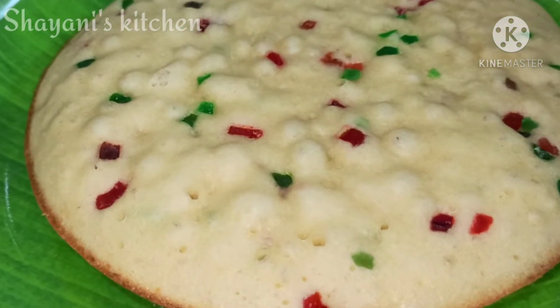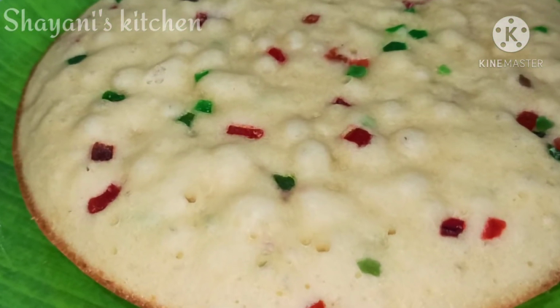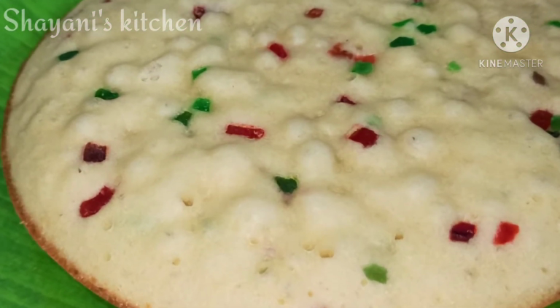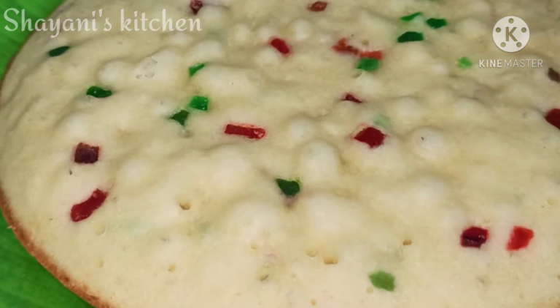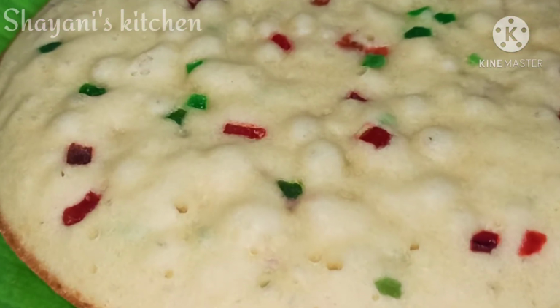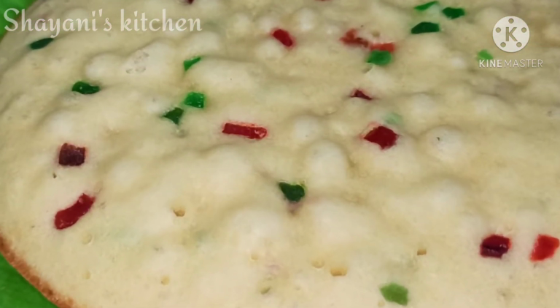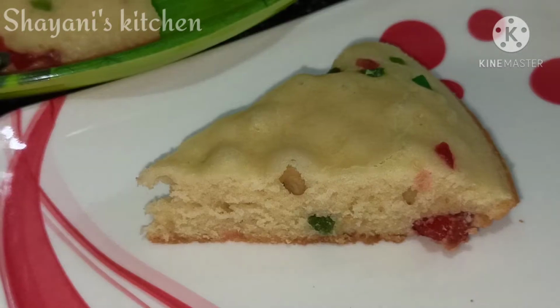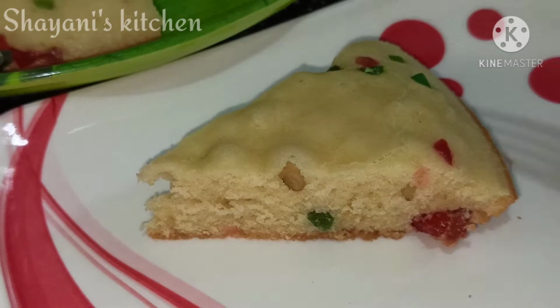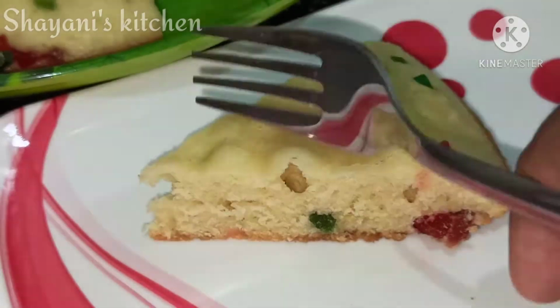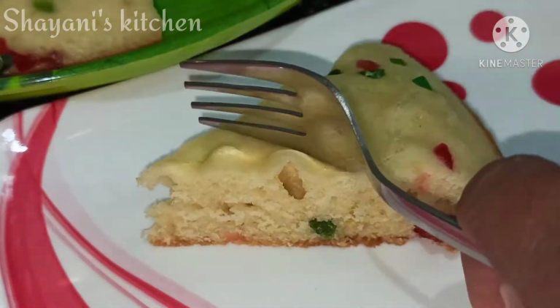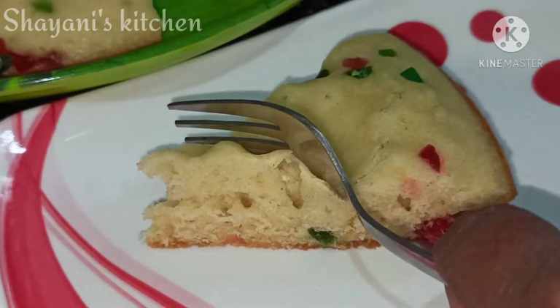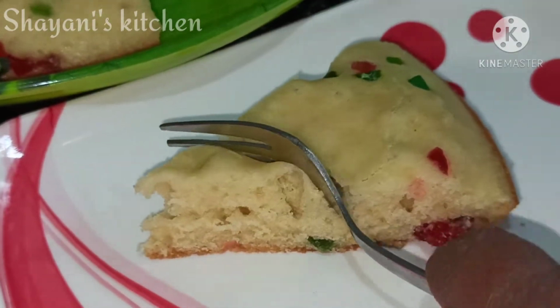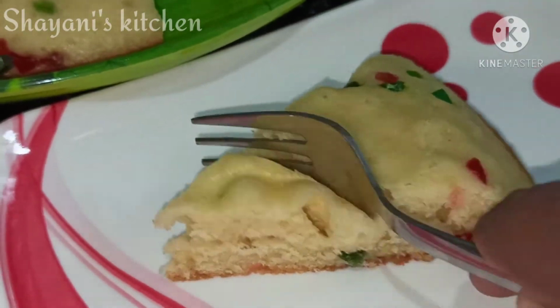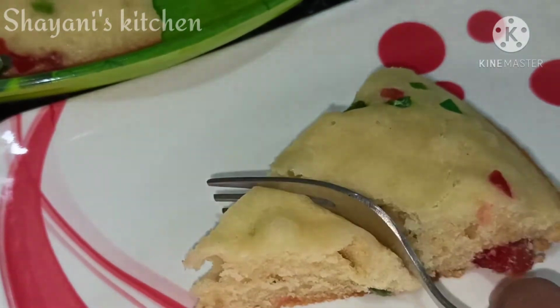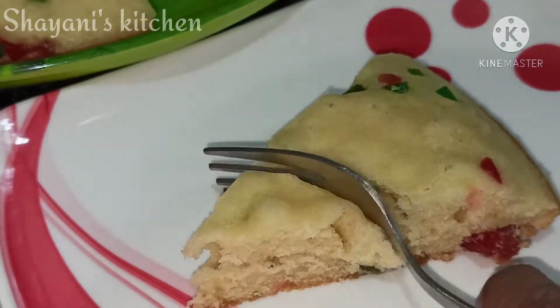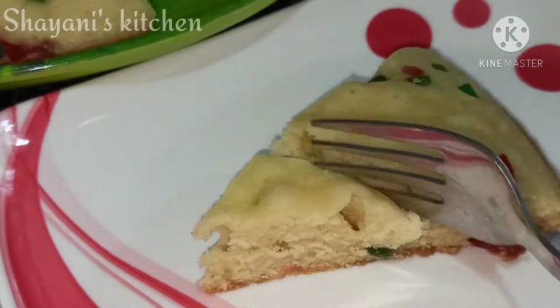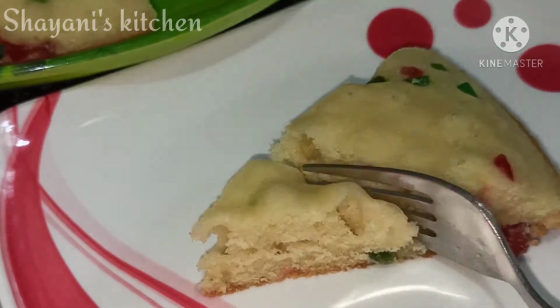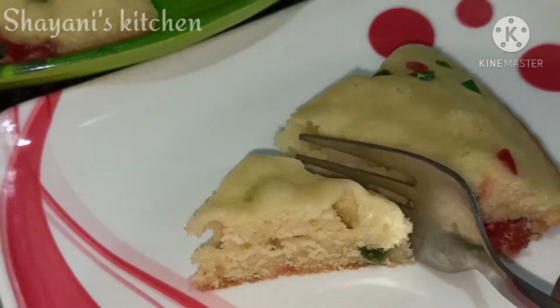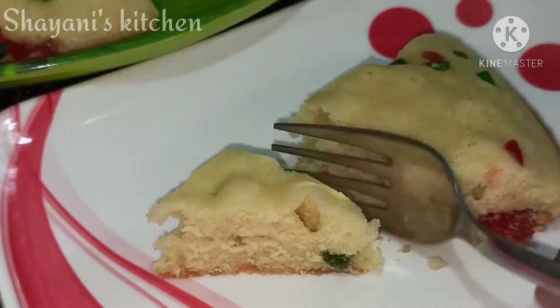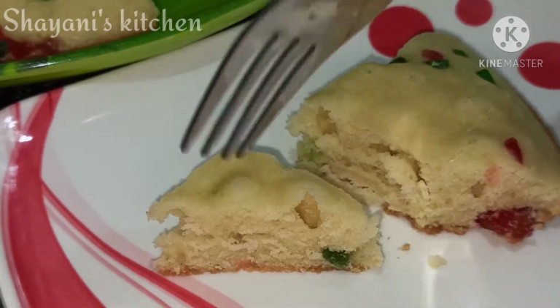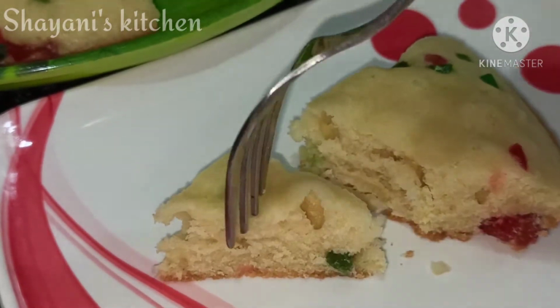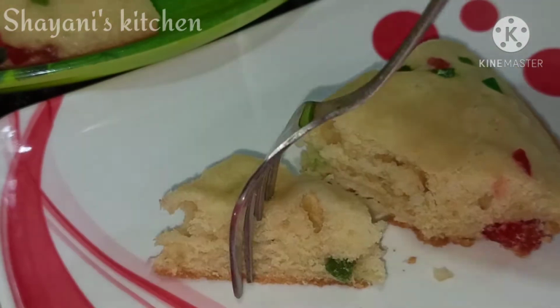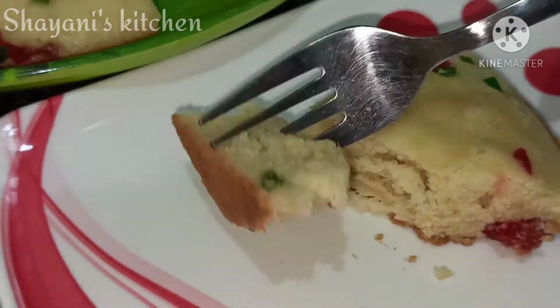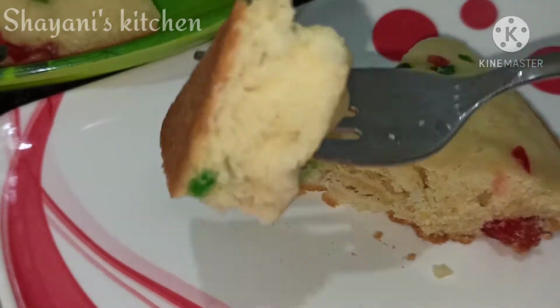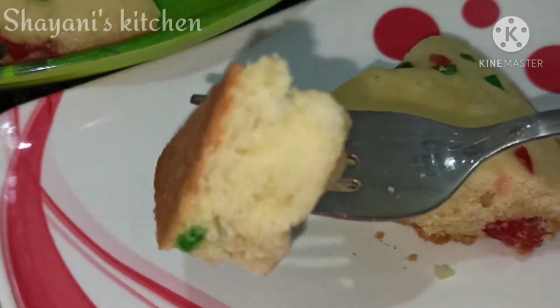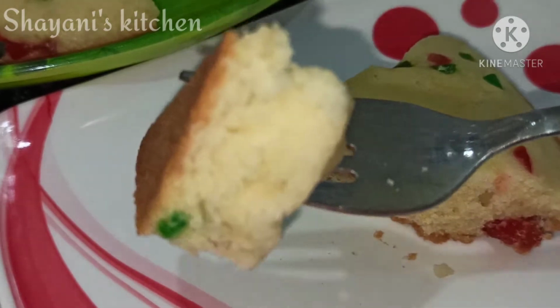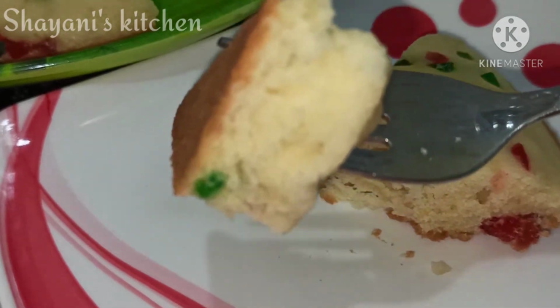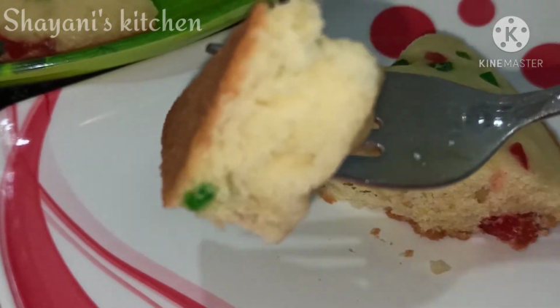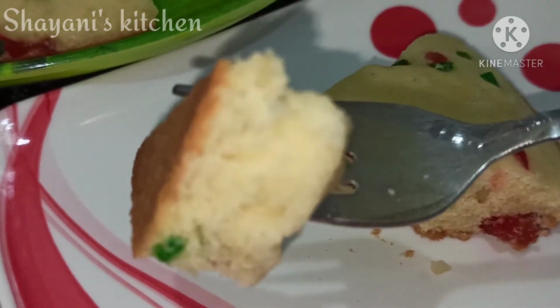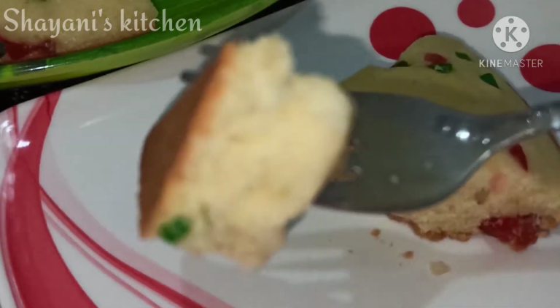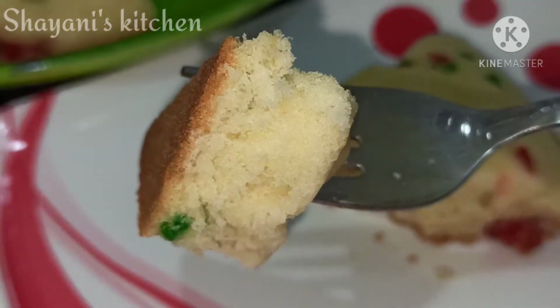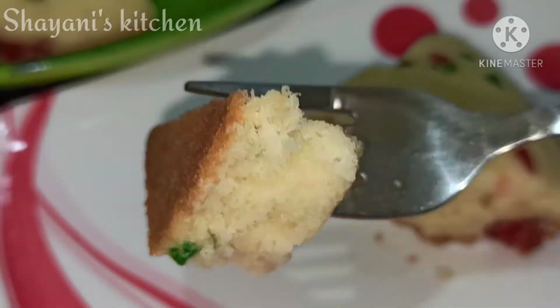This is very good. If you want to watch this video, you can easily prepare this sponge cake. It is very fluffy.